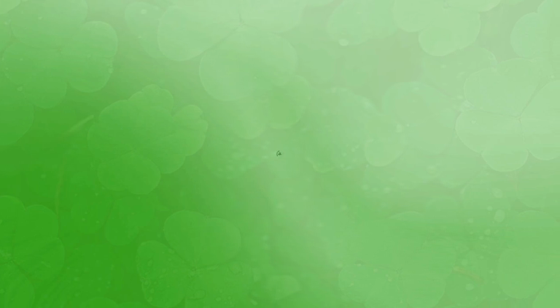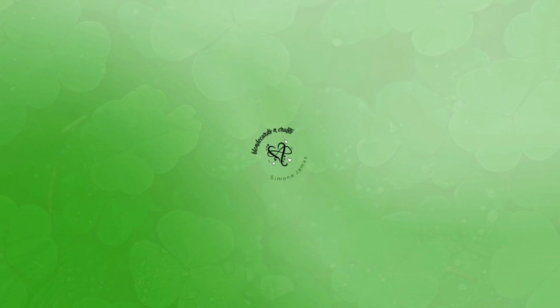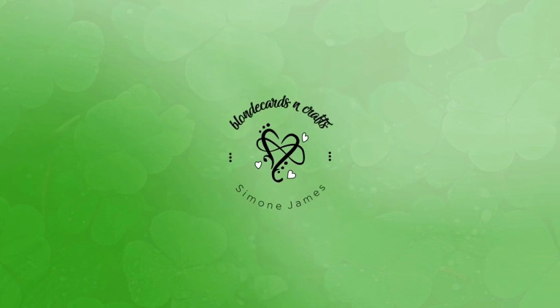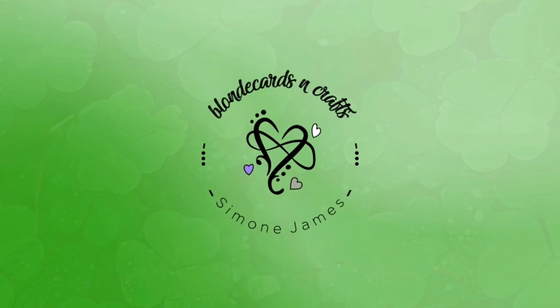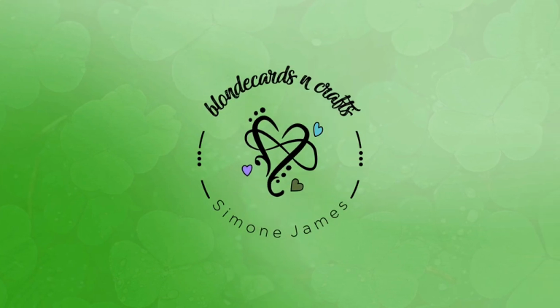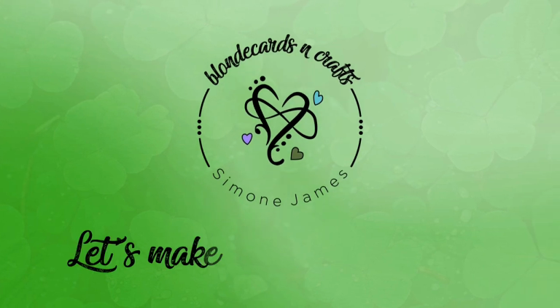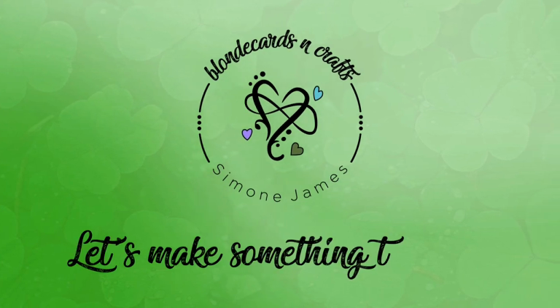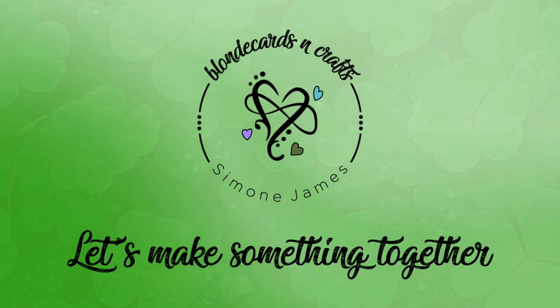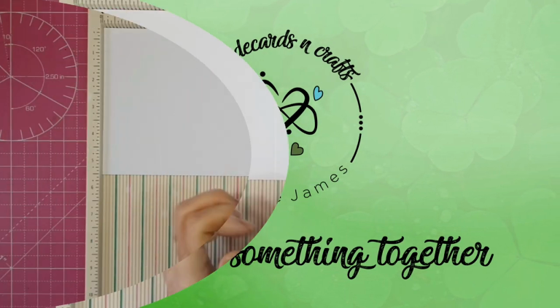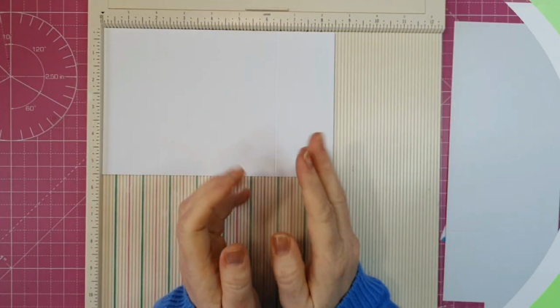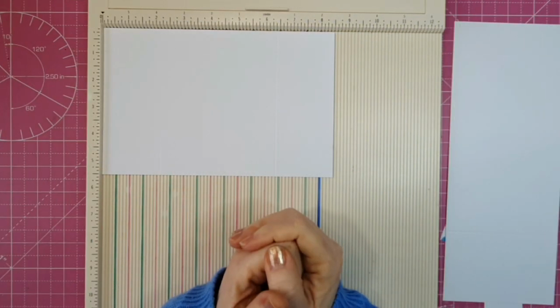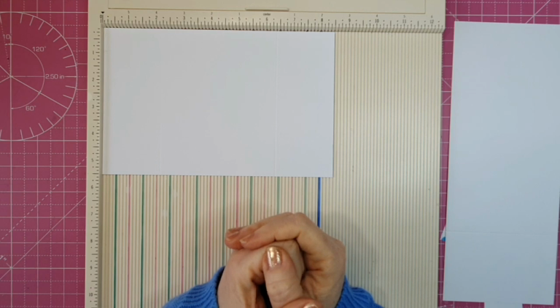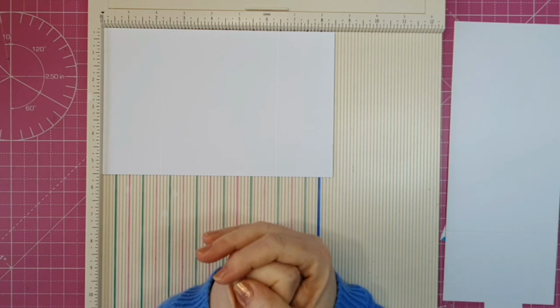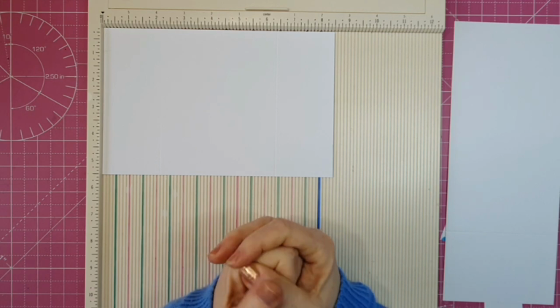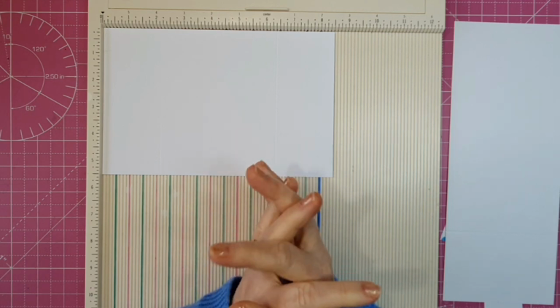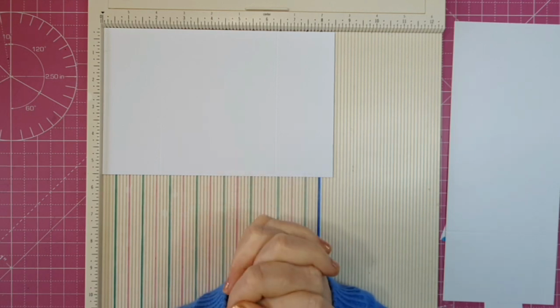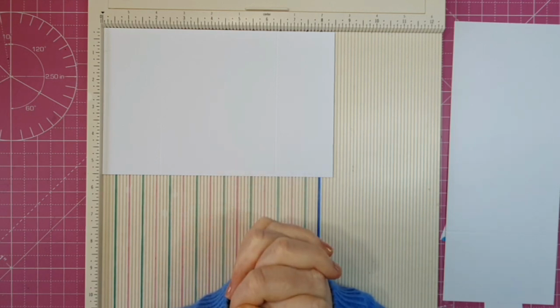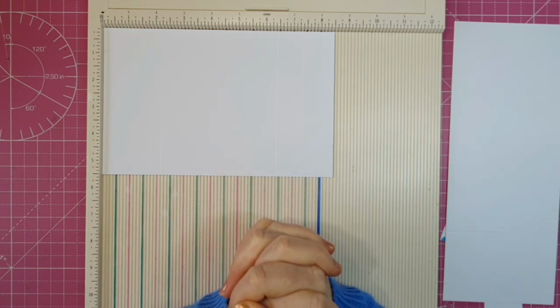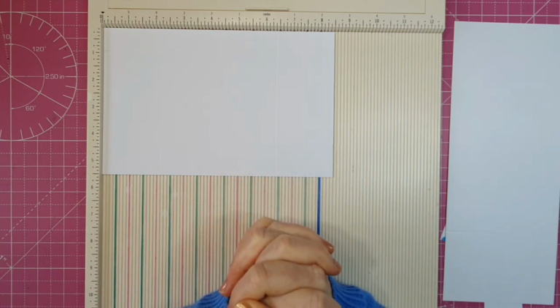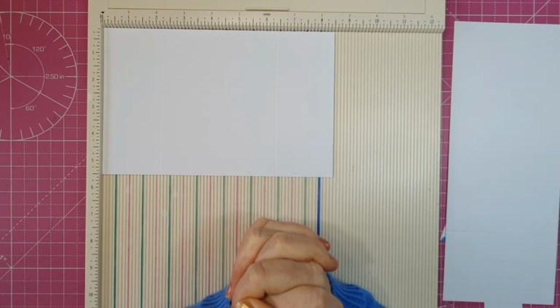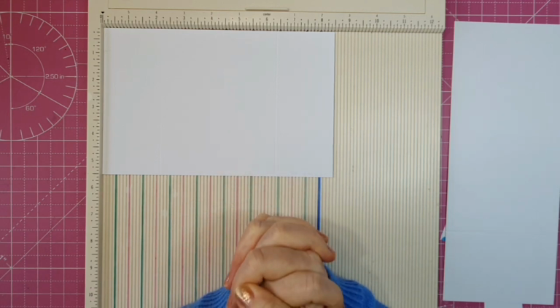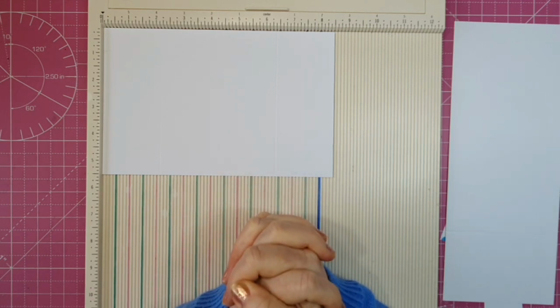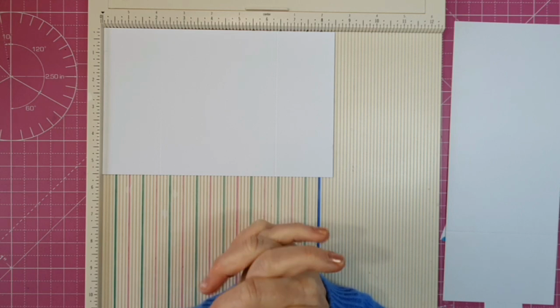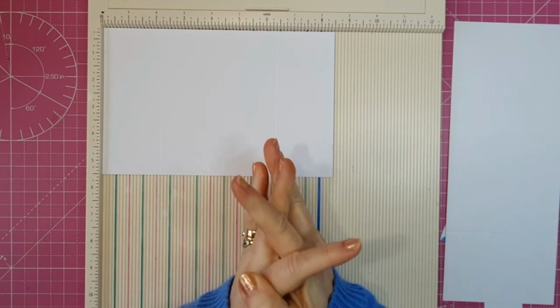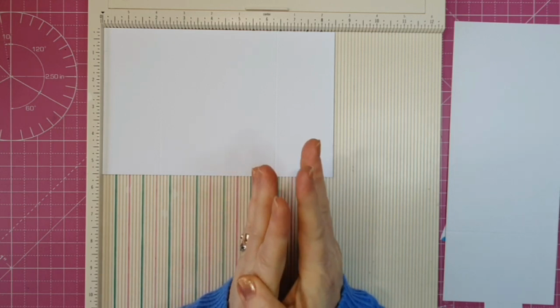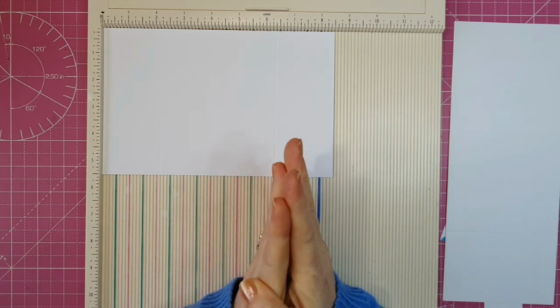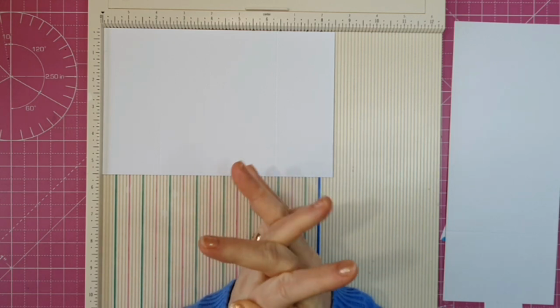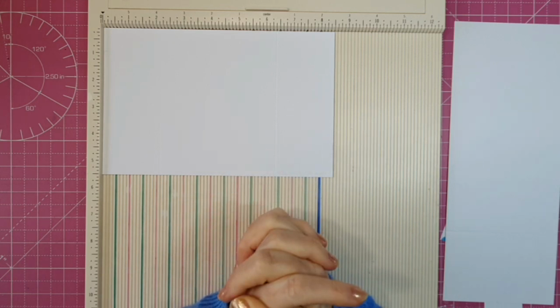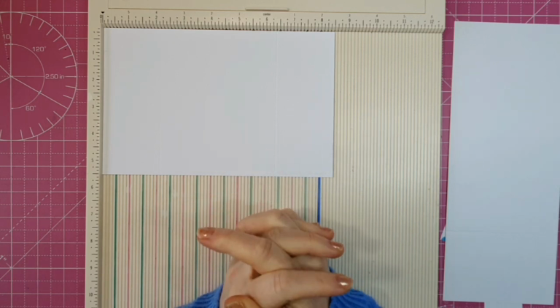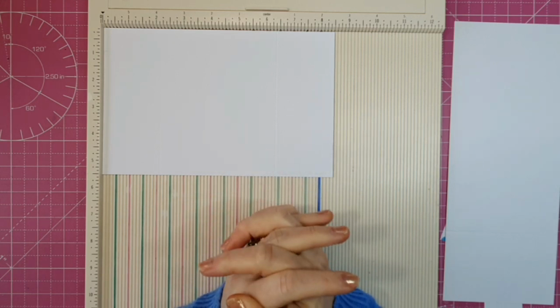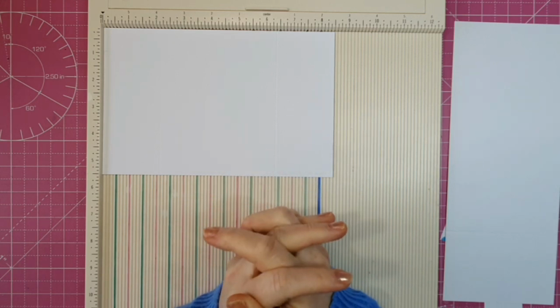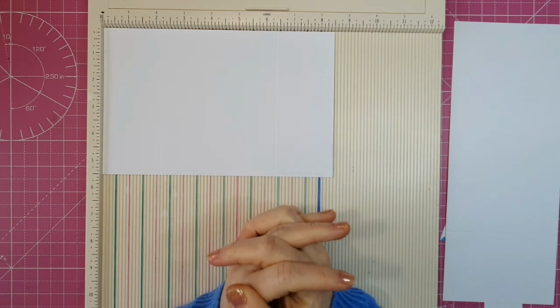Welcome to Blonde Cards and Crafts. Let's make something together. Hello crafters and welcome back to my channel. If you're new, welcome. Today we're going to make a card using the Love from Lizzie 2023 card kit.